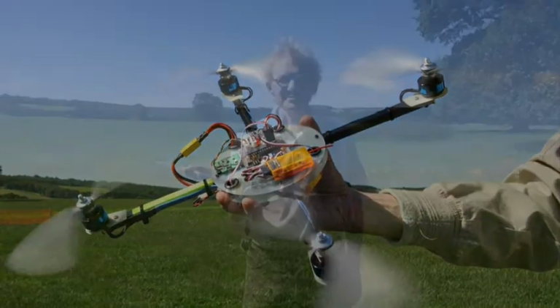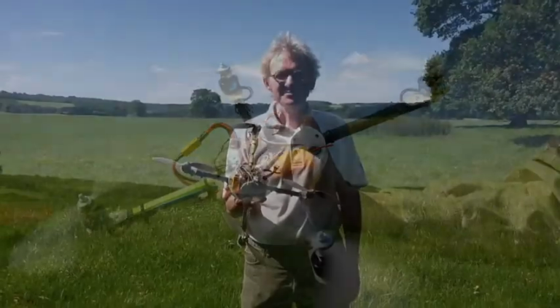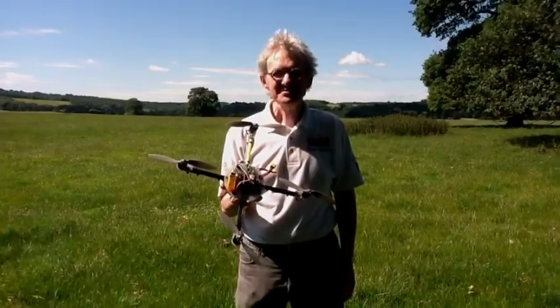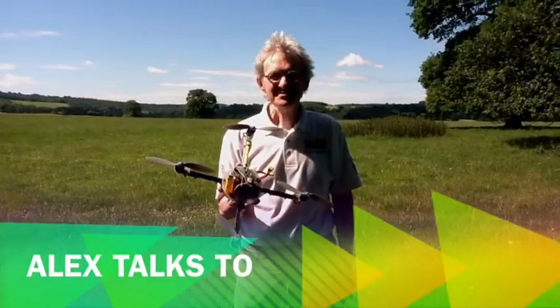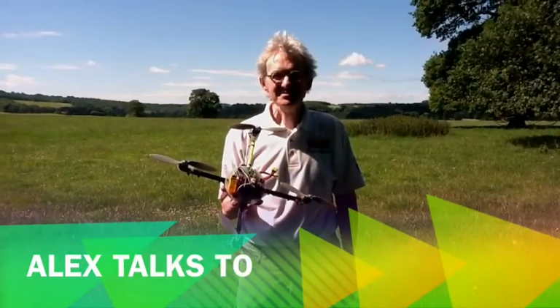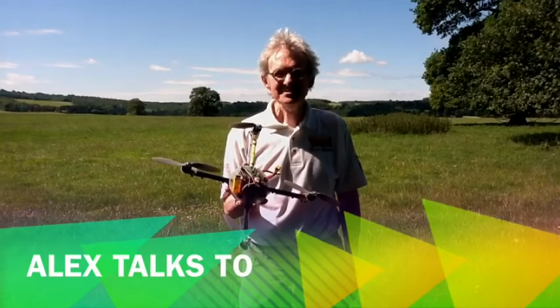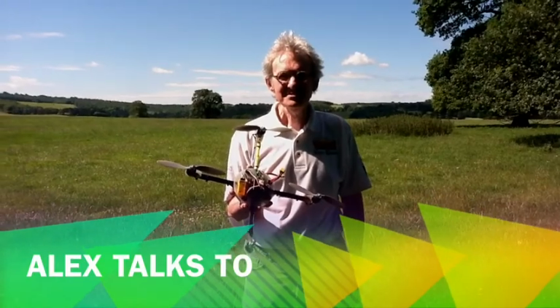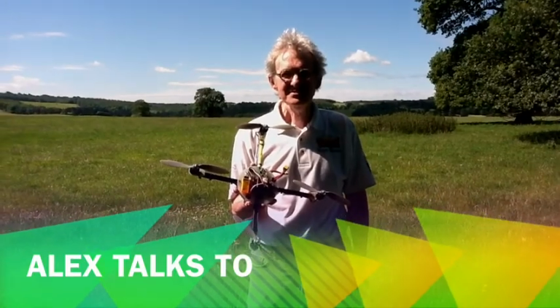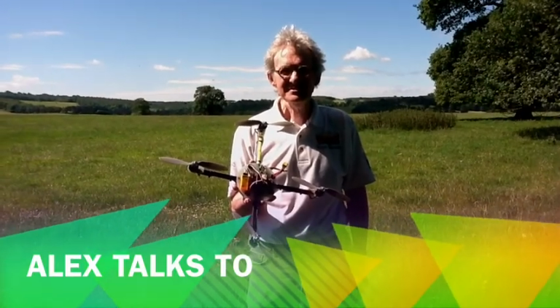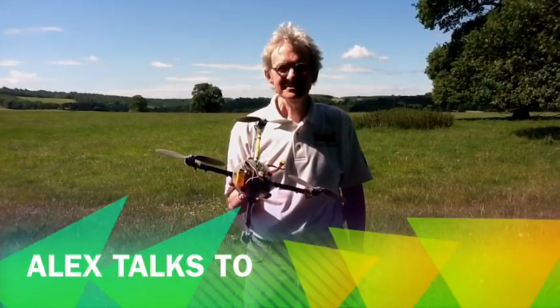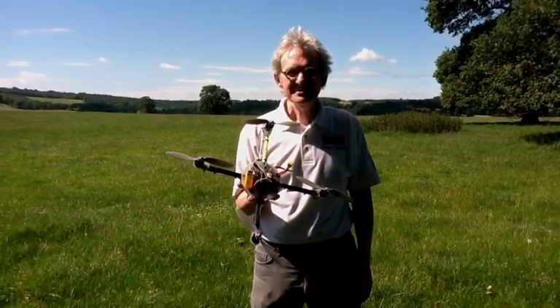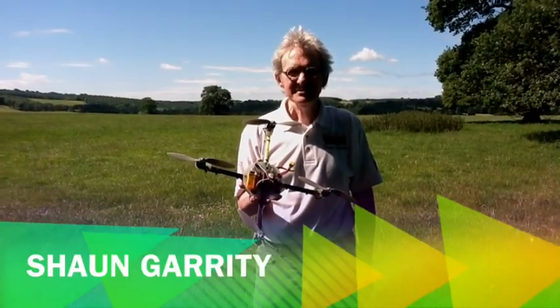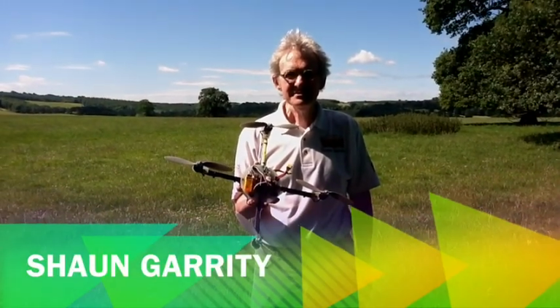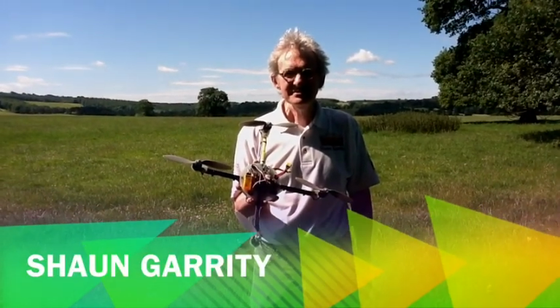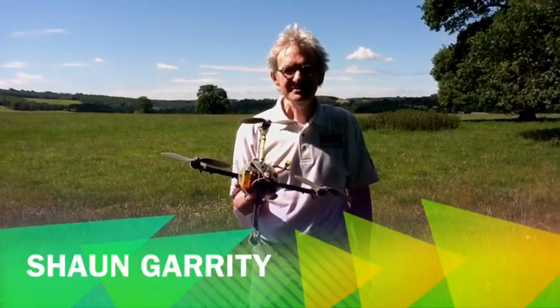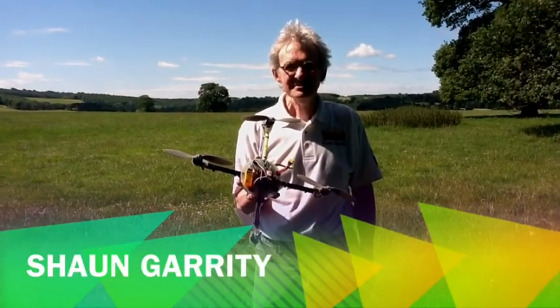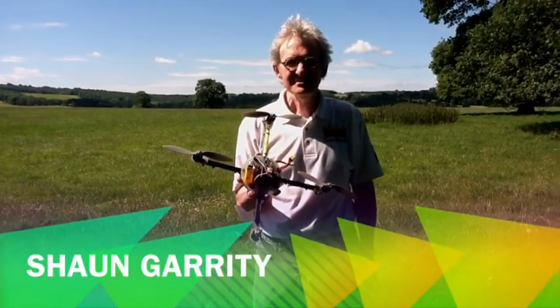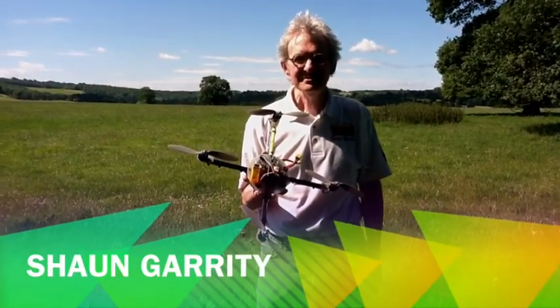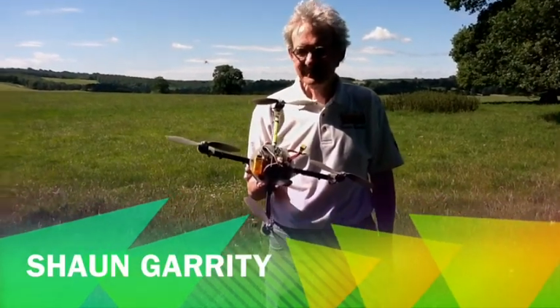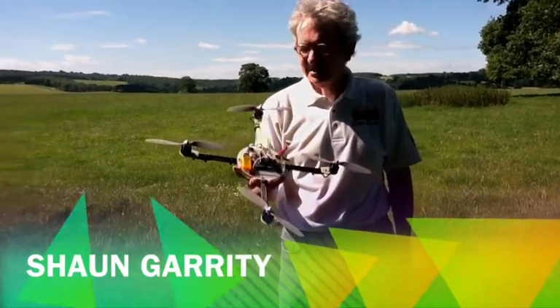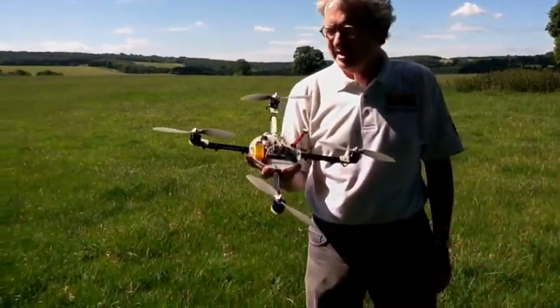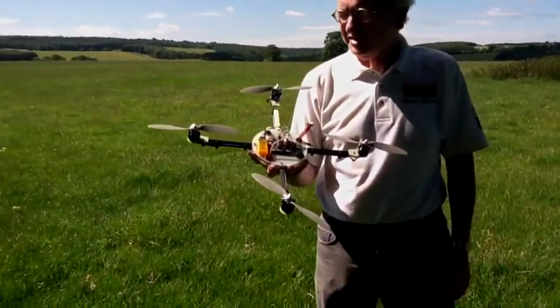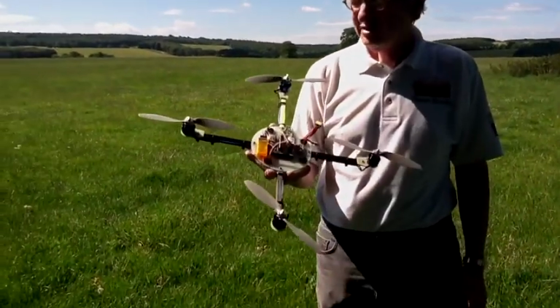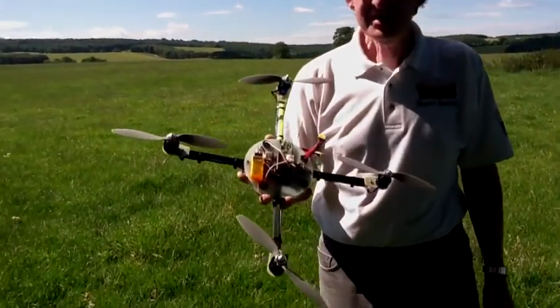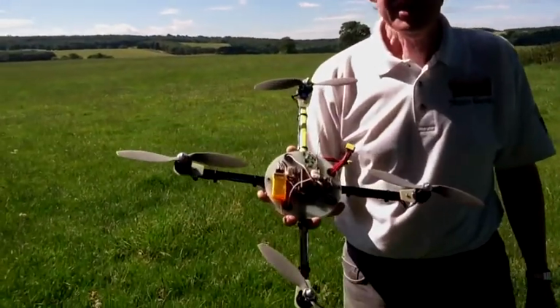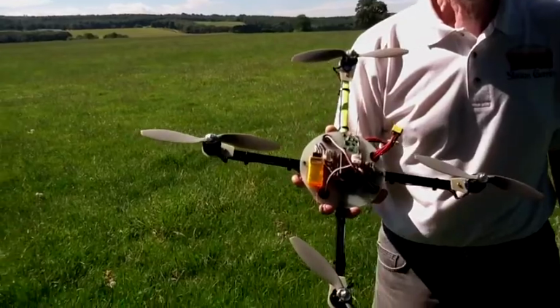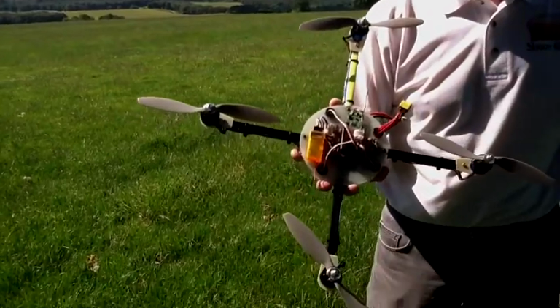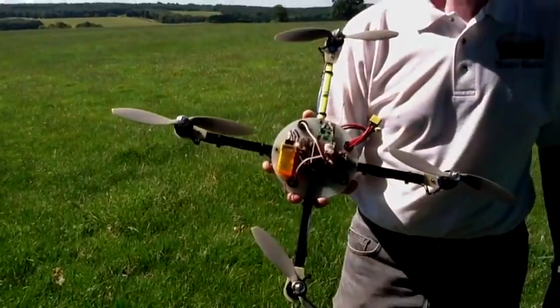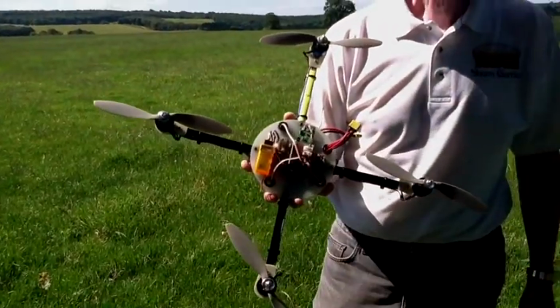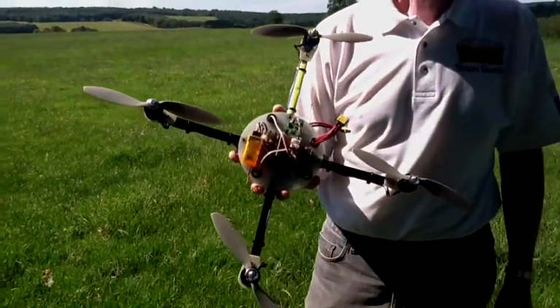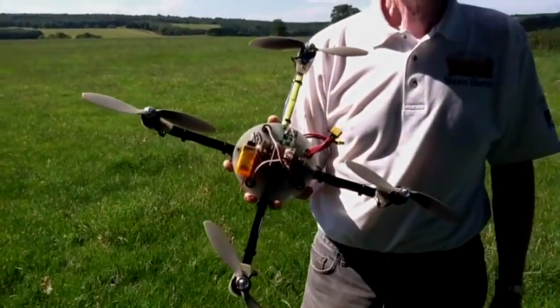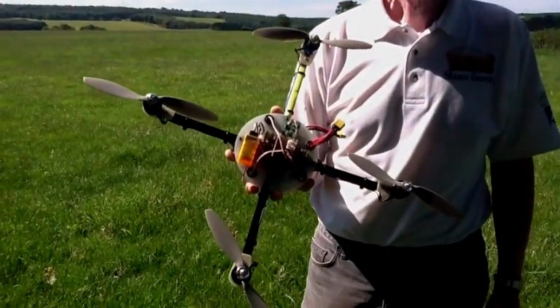I've got with me Sean Garrity, inventor extraordinaire. What's that in your hand? It's called a multi-copter — it's actually a Wii multi-copter.